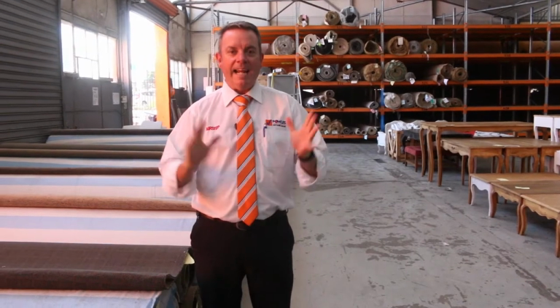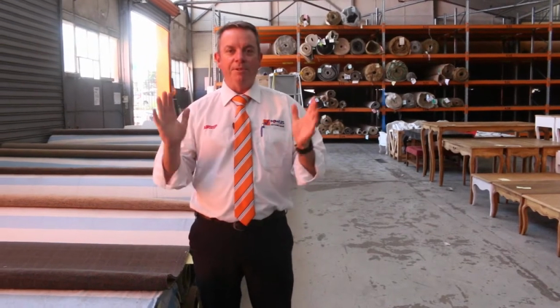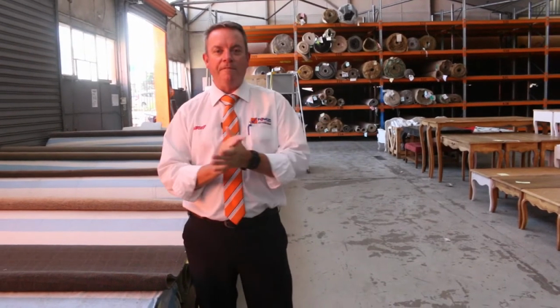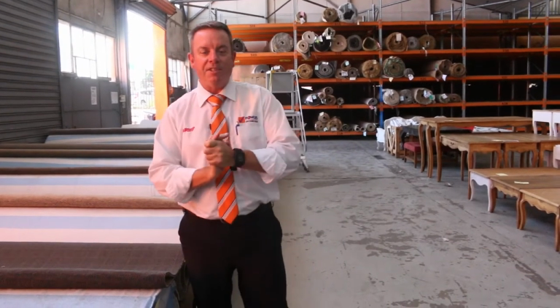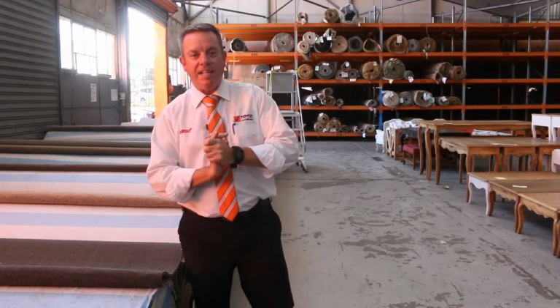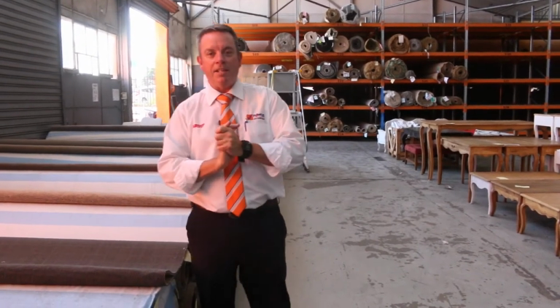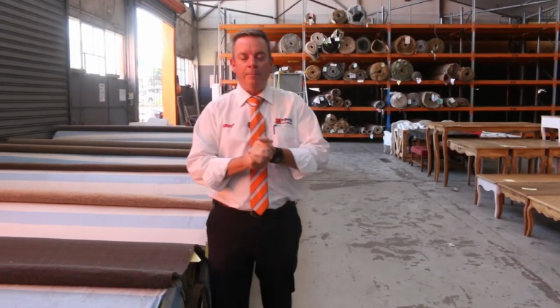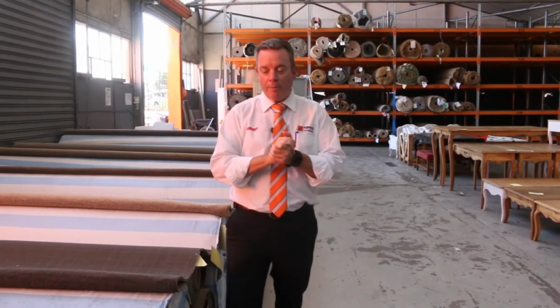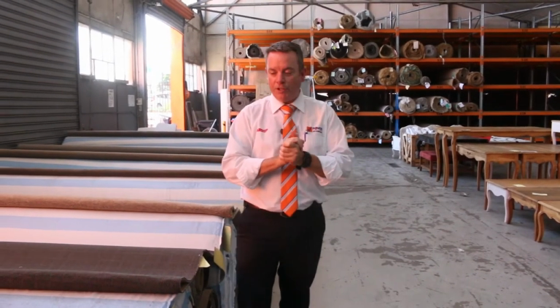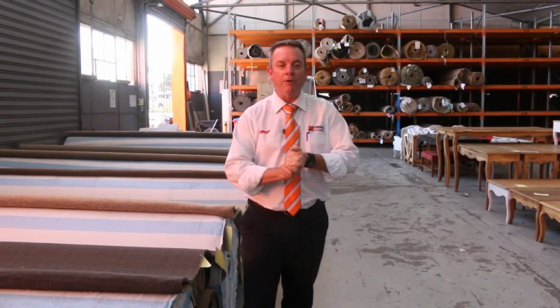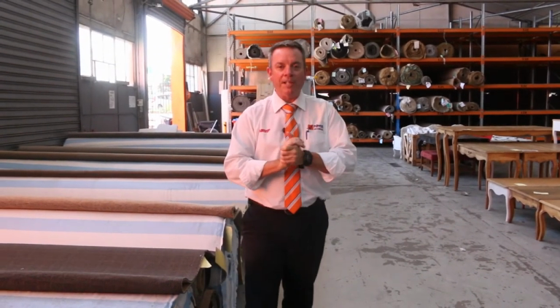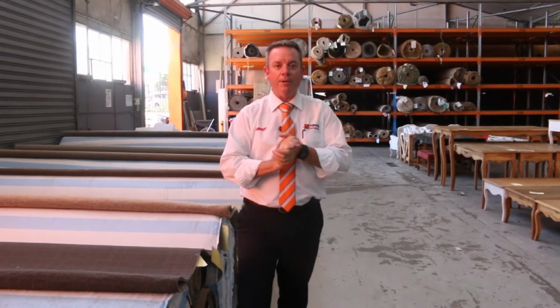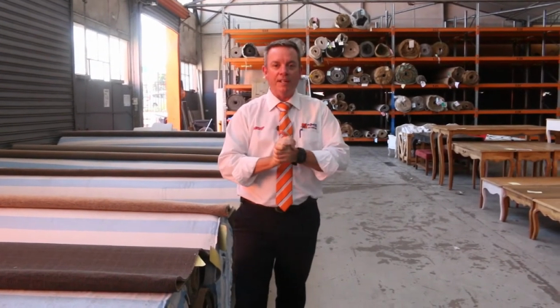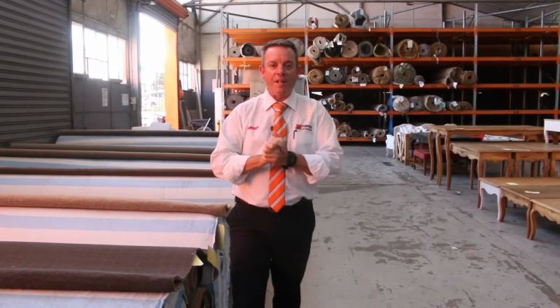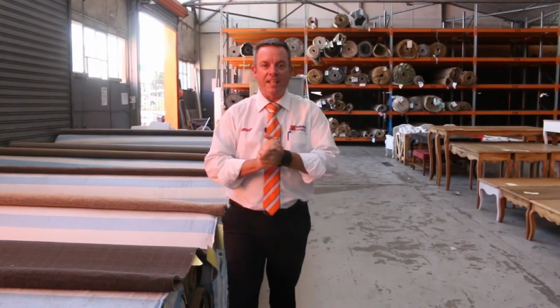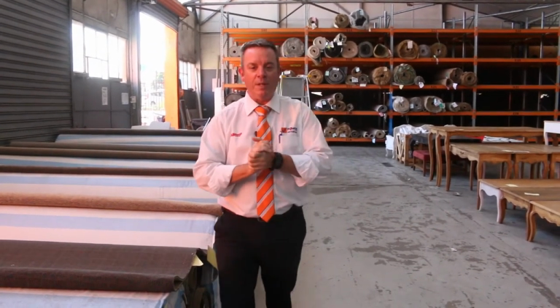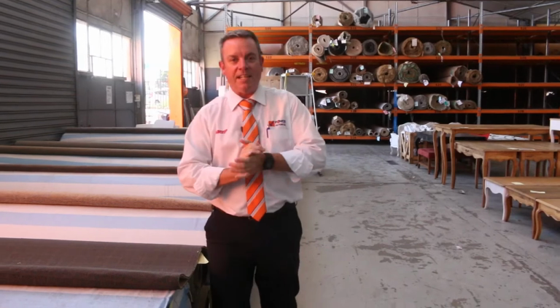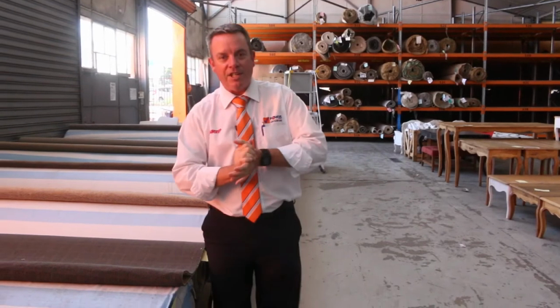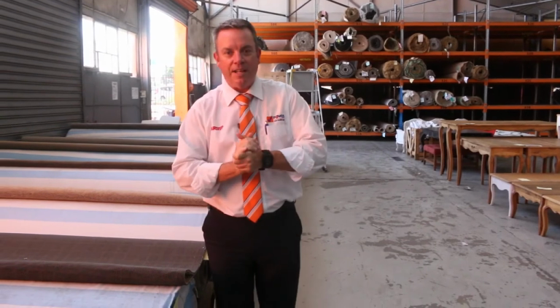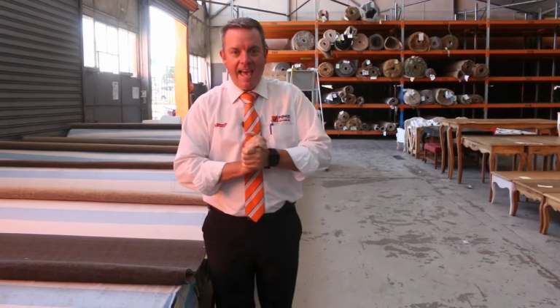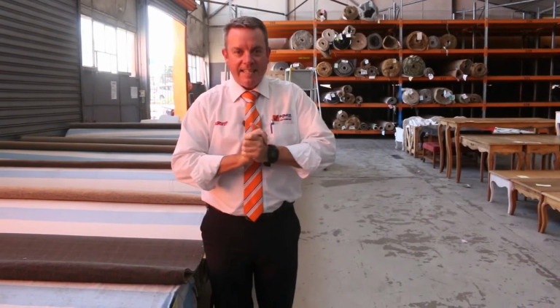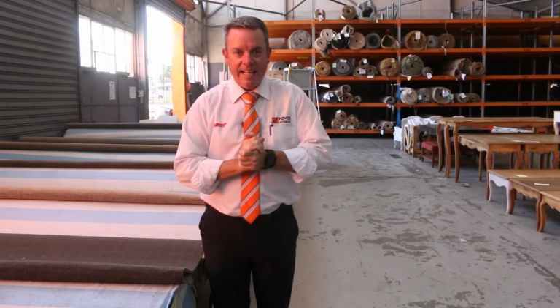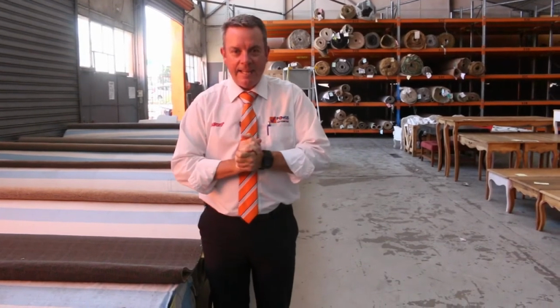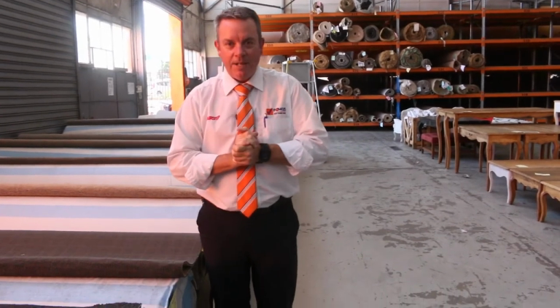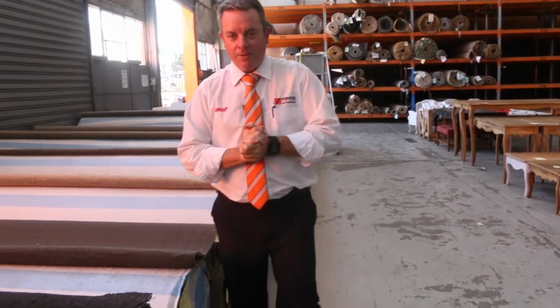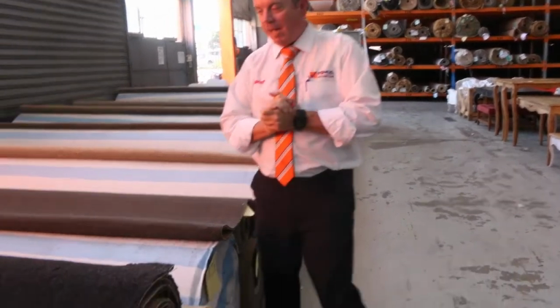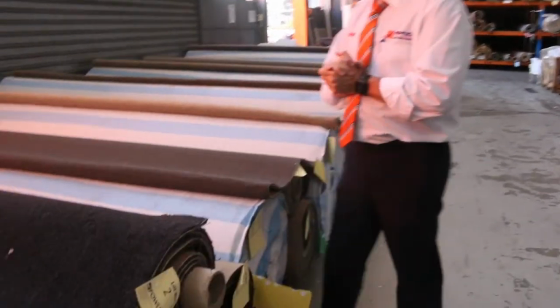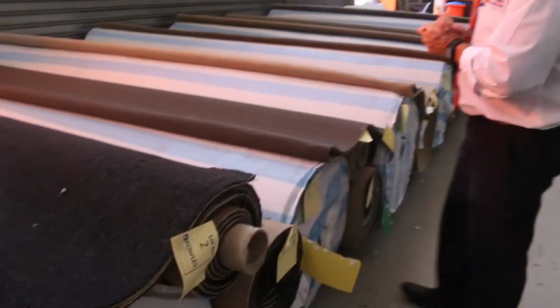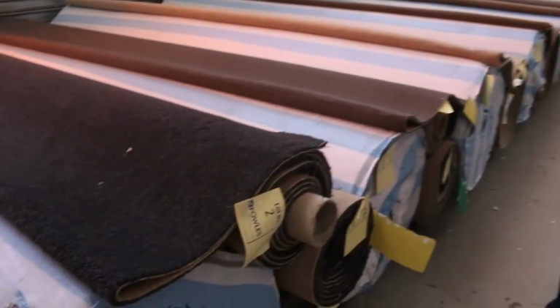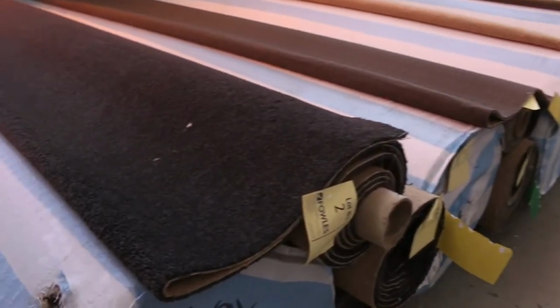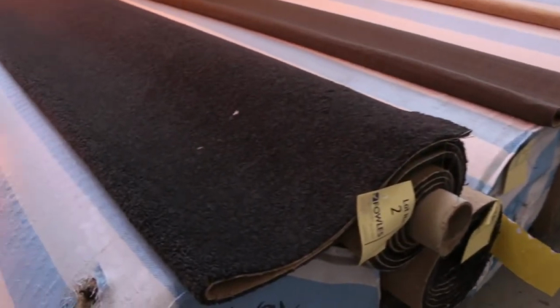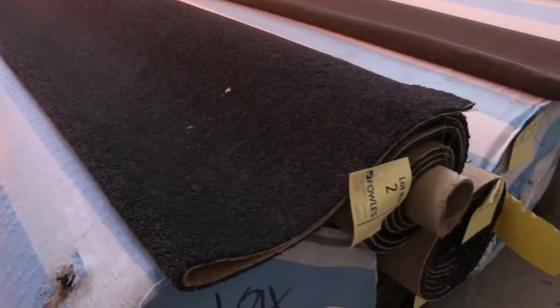G'day, I'm John from Fowler's Auction Sales. I'm here to preview tomorrow's carpet auction — that's Wednesday the 22nd of January at 10 a.m. Well, have a look at what we've had coming in this week.